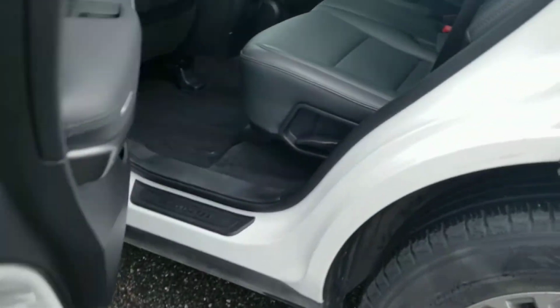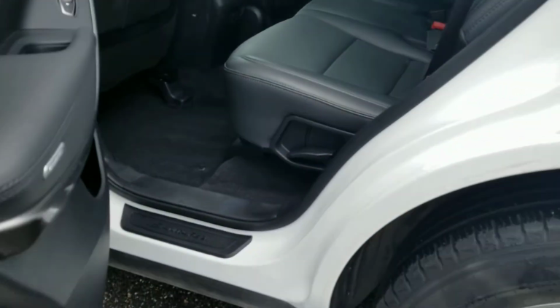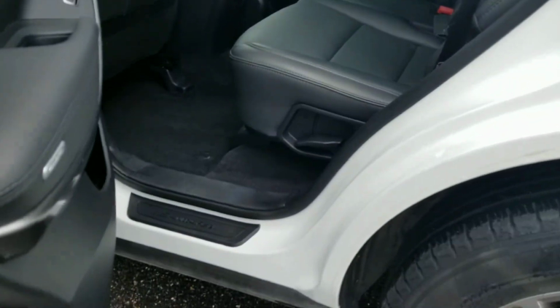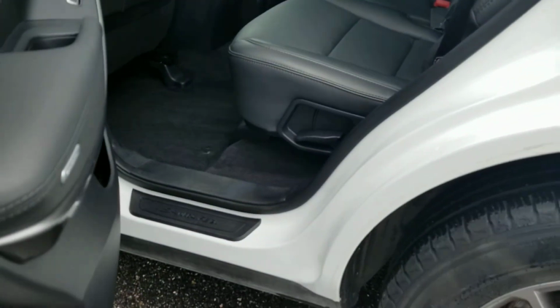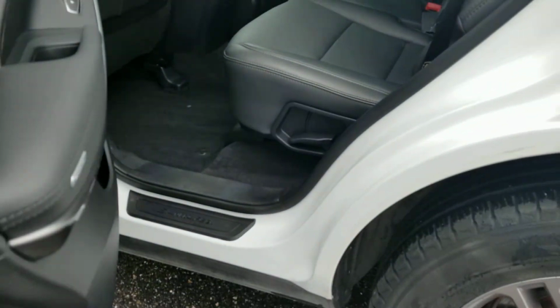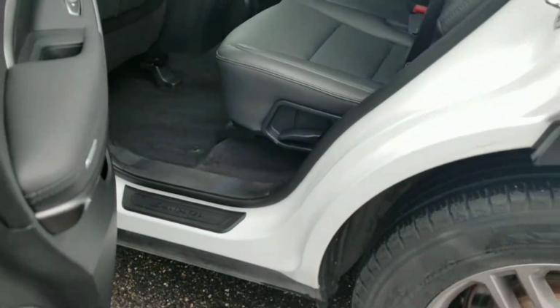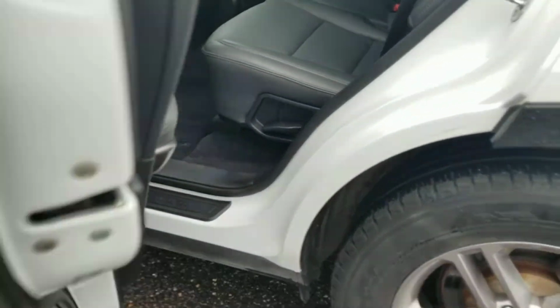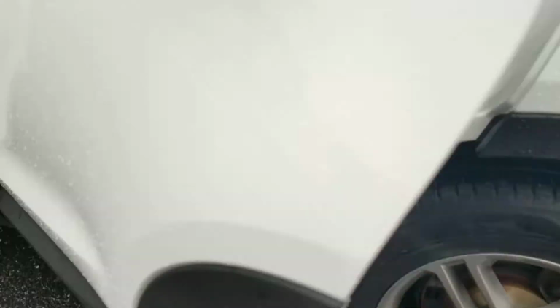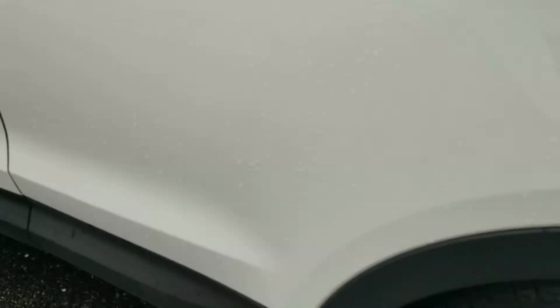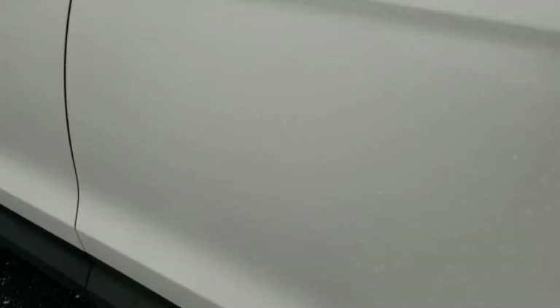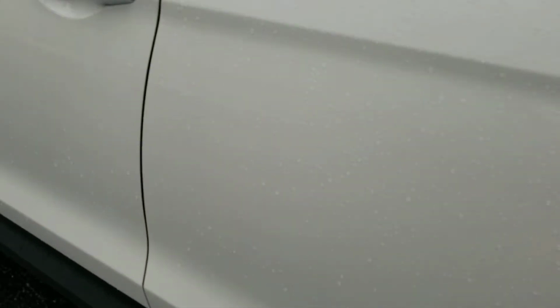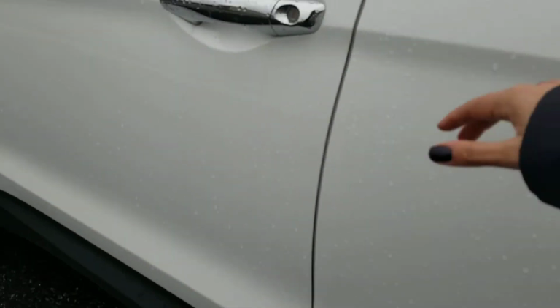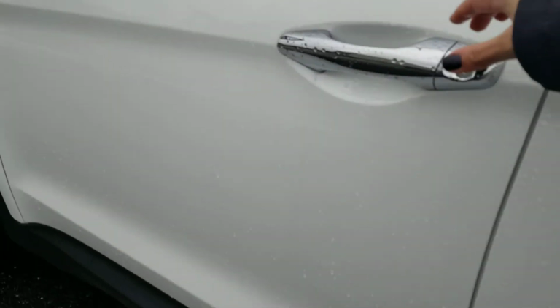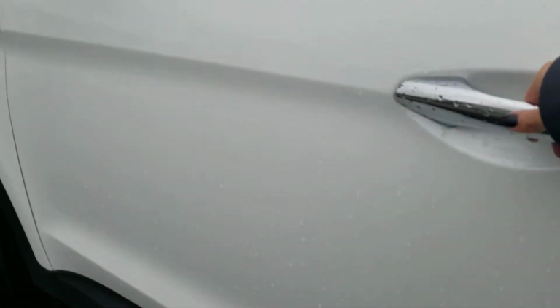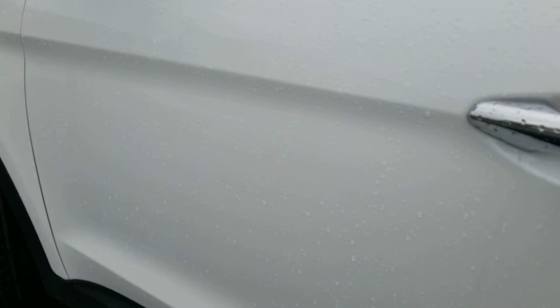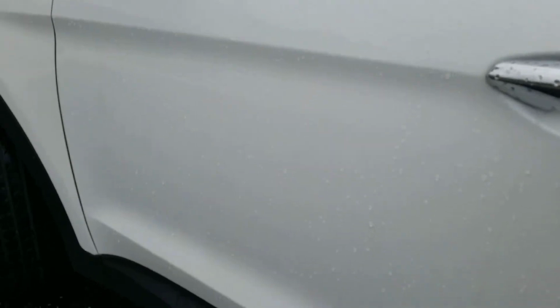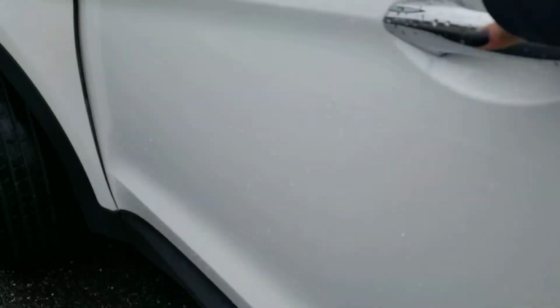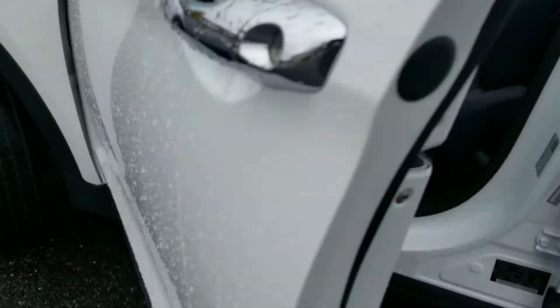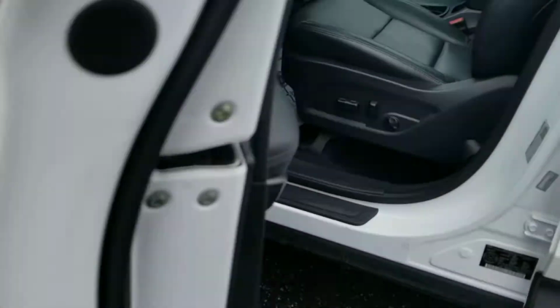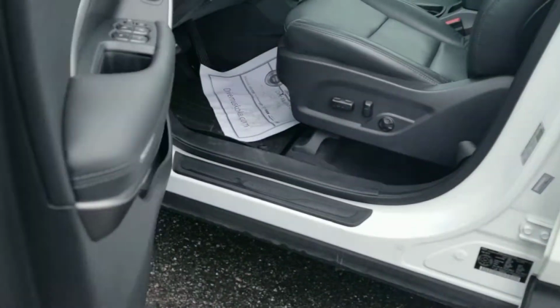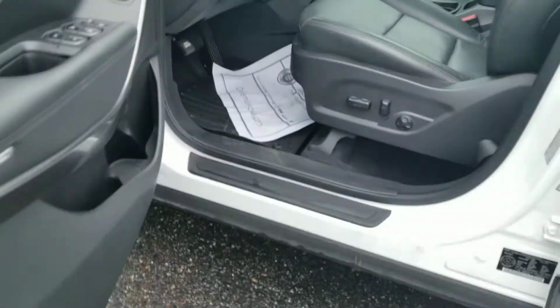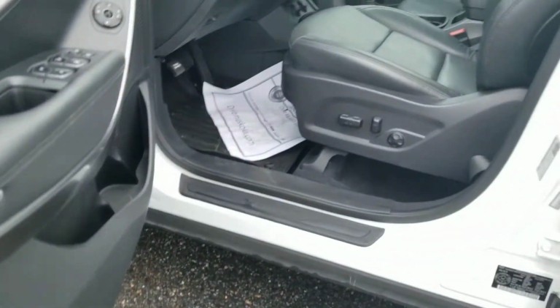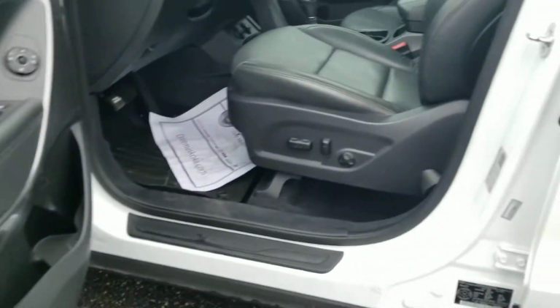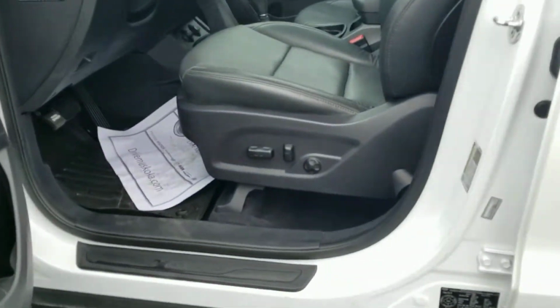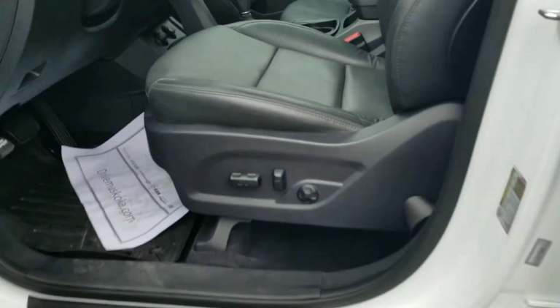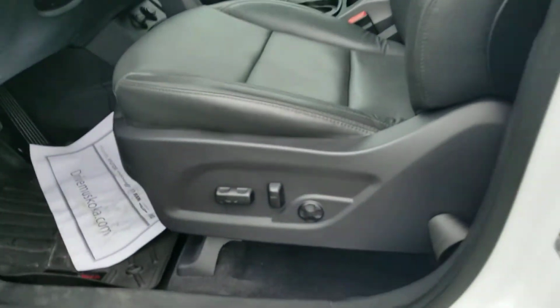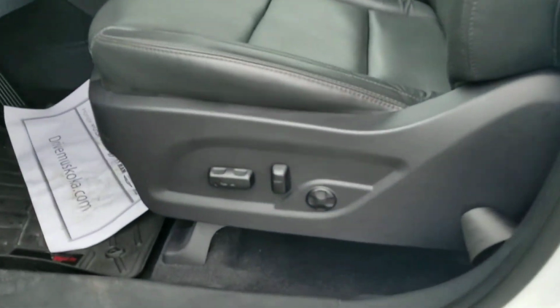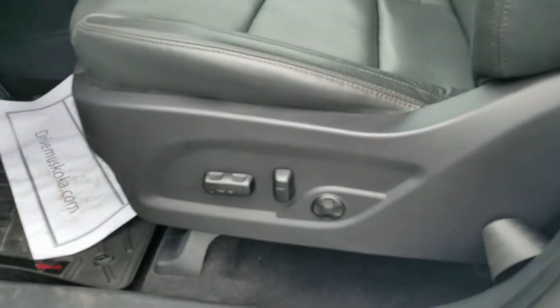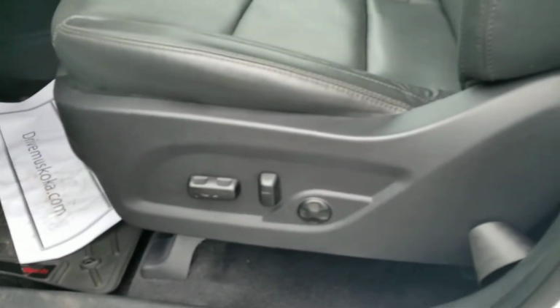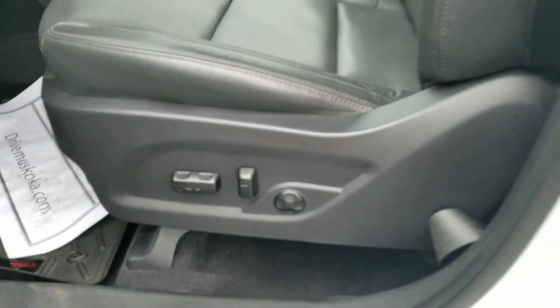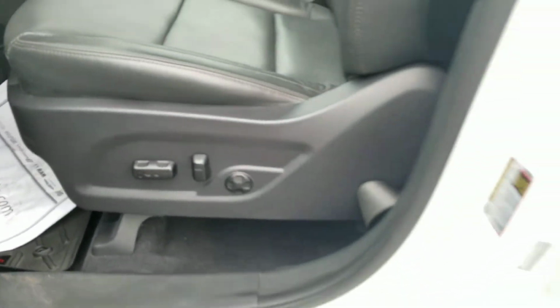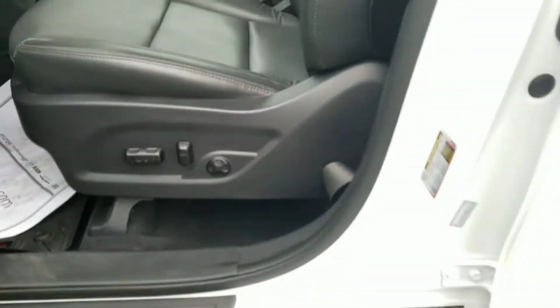The door seals all the way around are in excellent shape. It has a power adjustable driver seat with lumbar support.